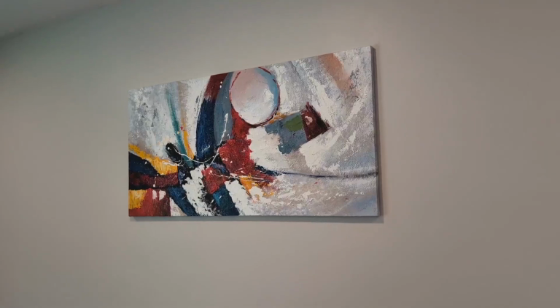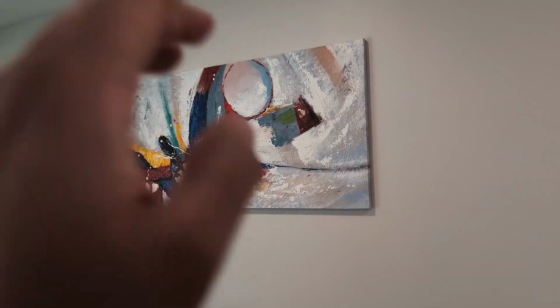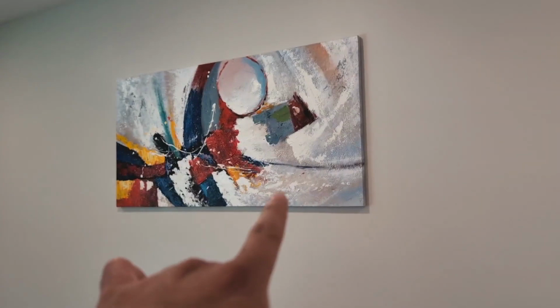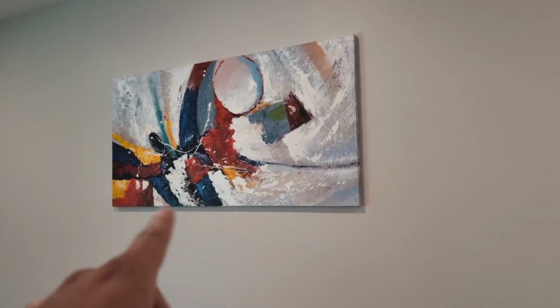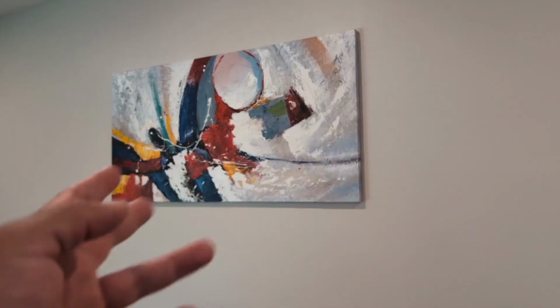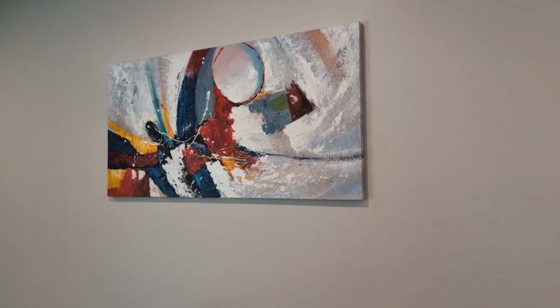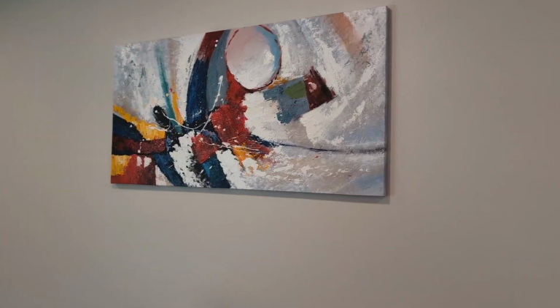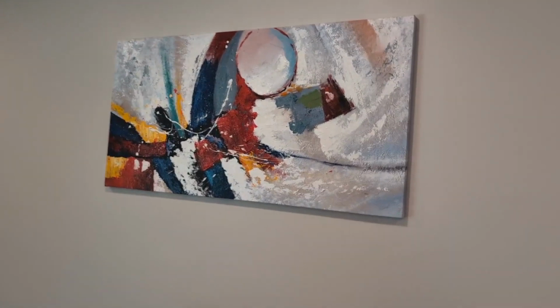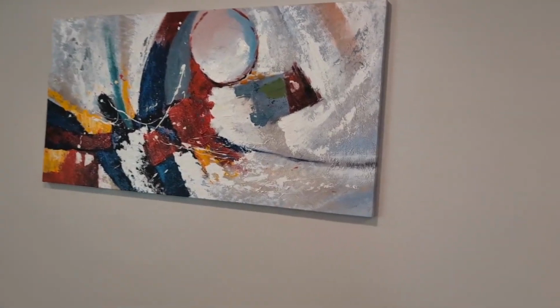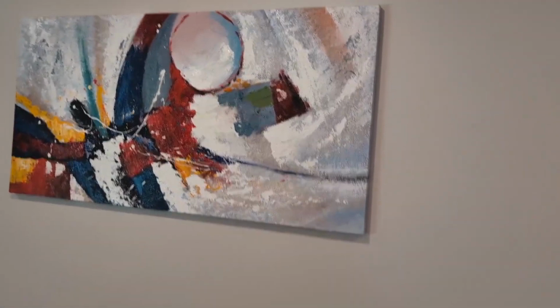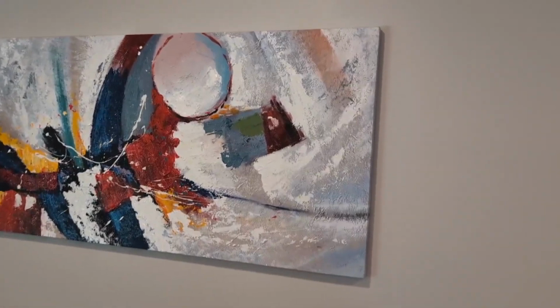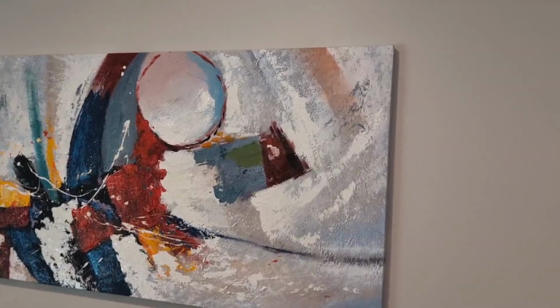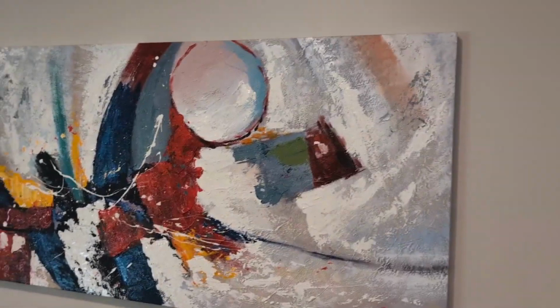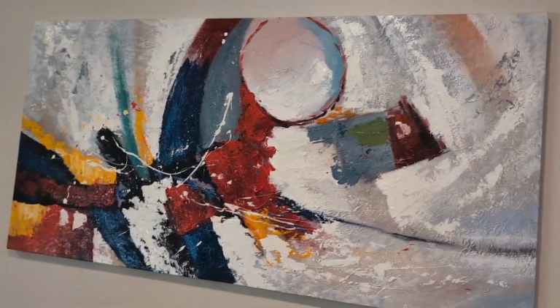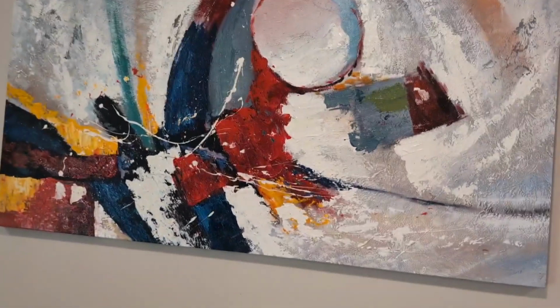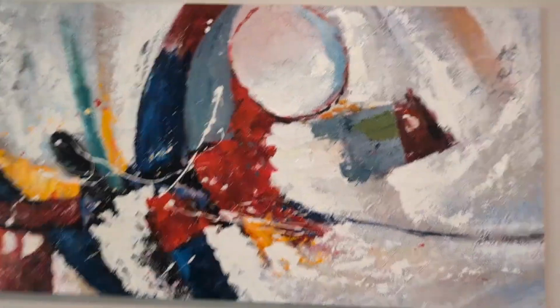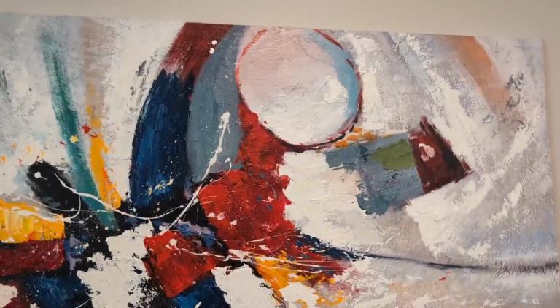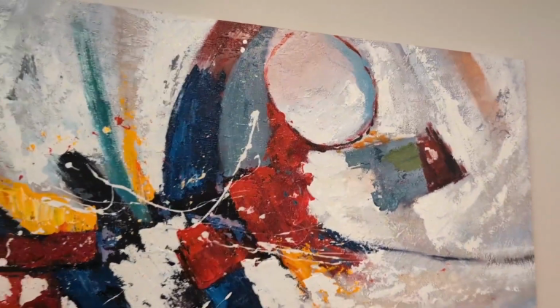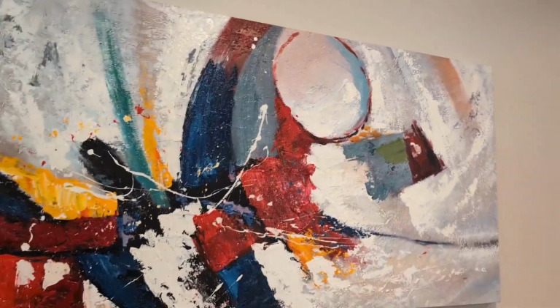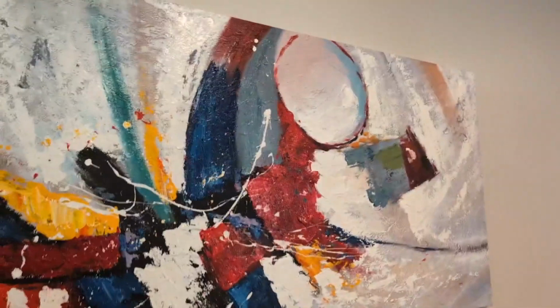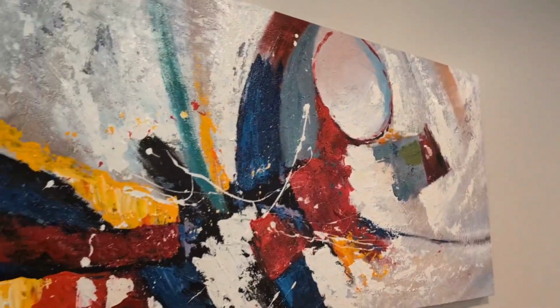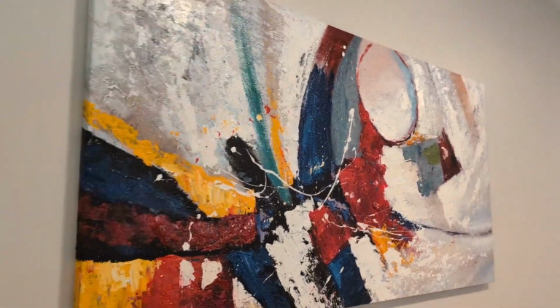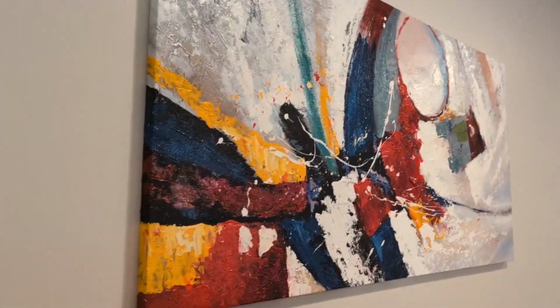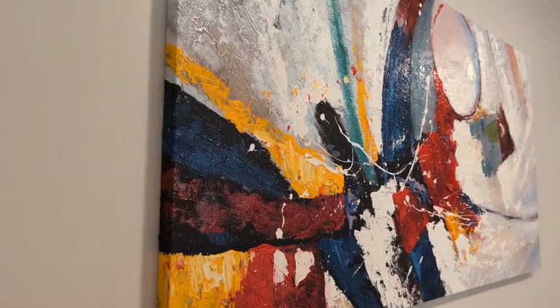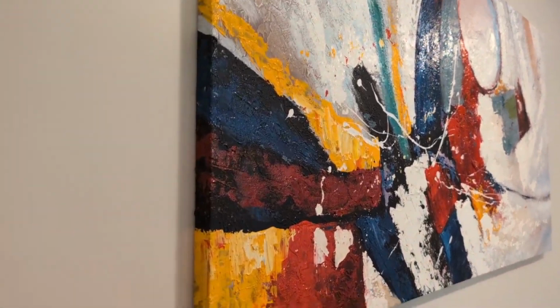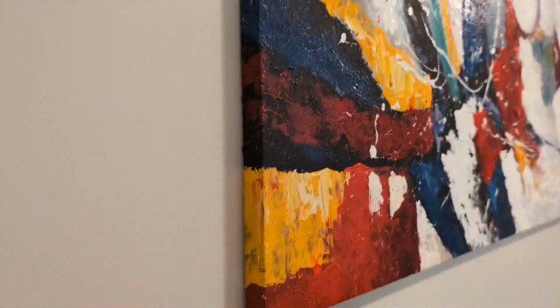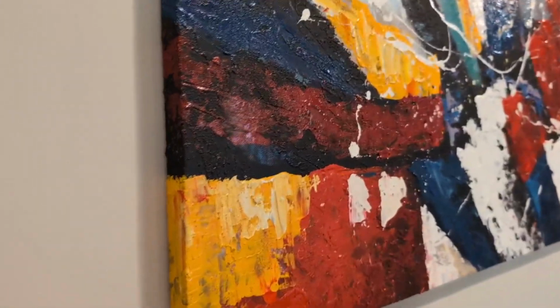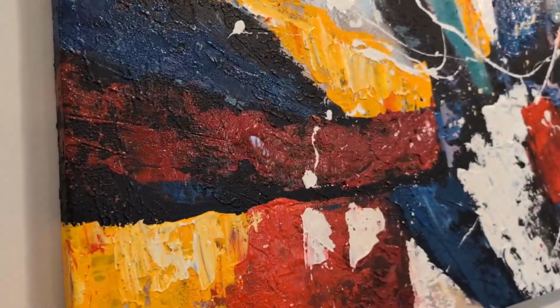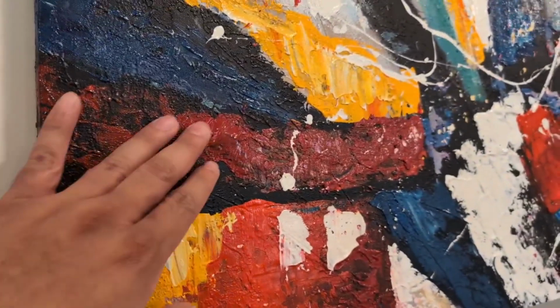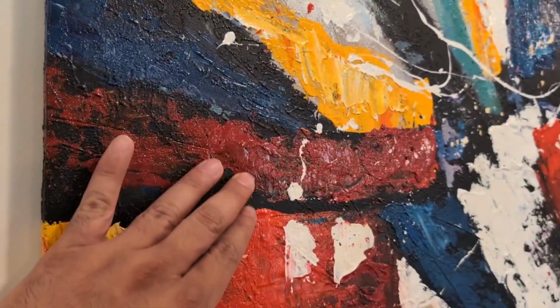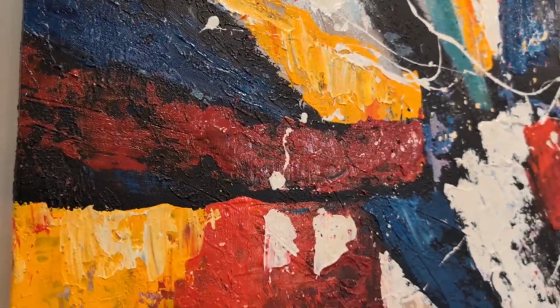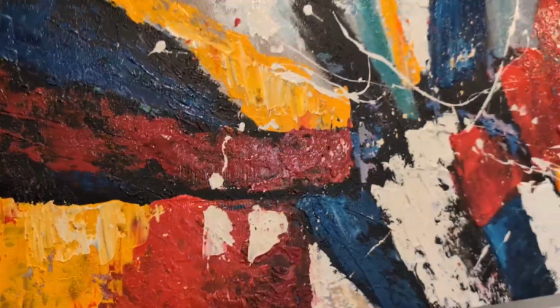Hey everyone, so today we're going to be reviewing and I'm going to give you my honest opinion after two years of having this BGN handmade large abstract painting. Absolutely love this painting. As you can see, it does have the modern palette texture color. These are acrylic colors, which are great. Absolutely love the texture of this.